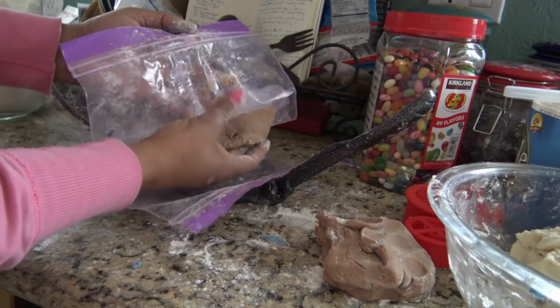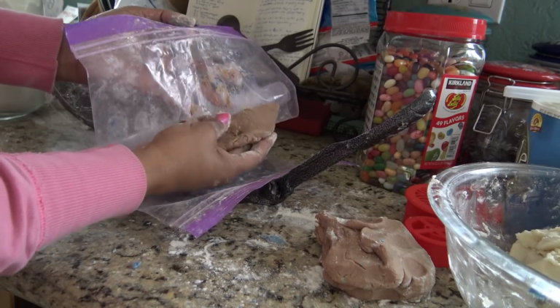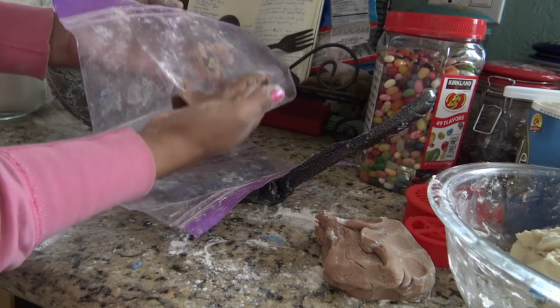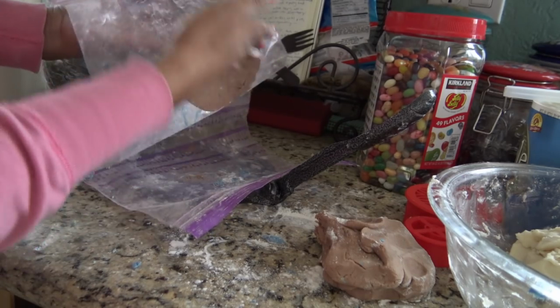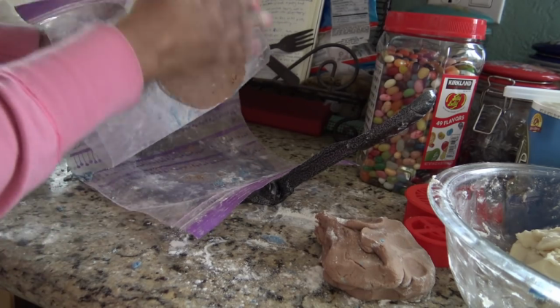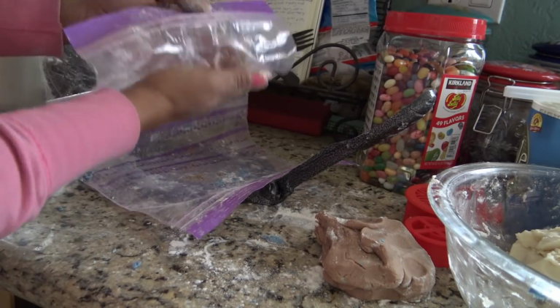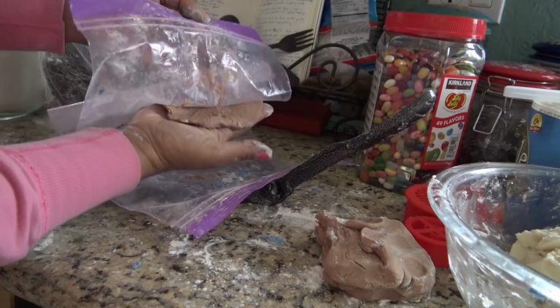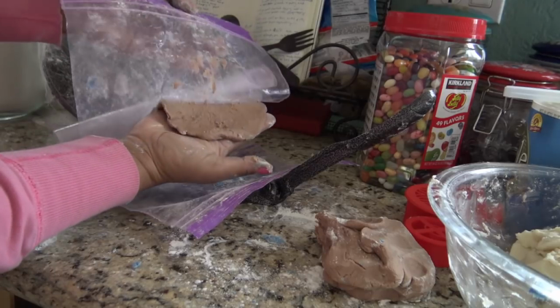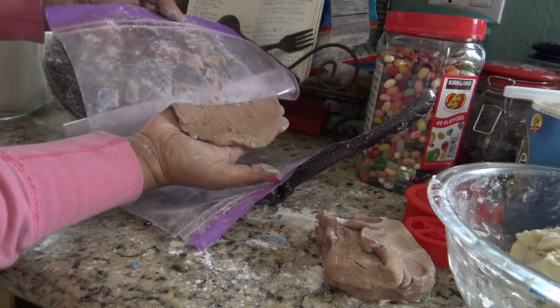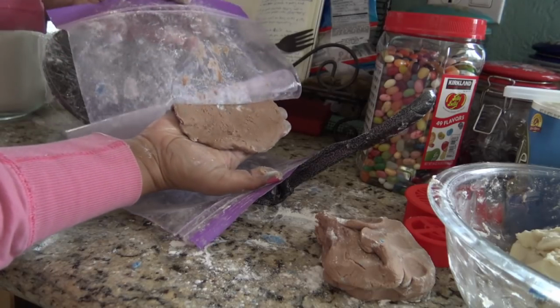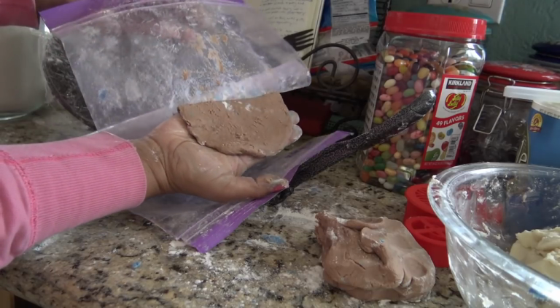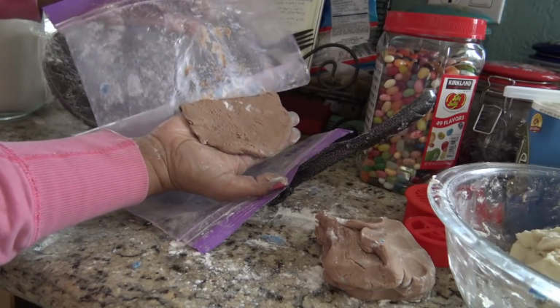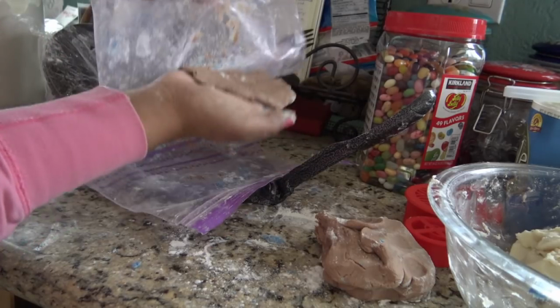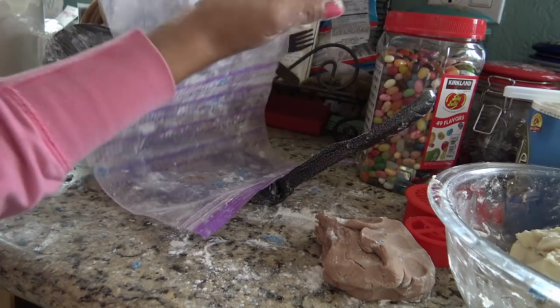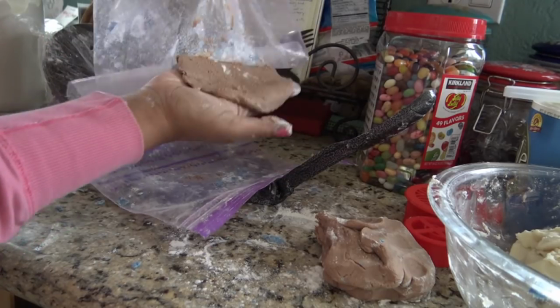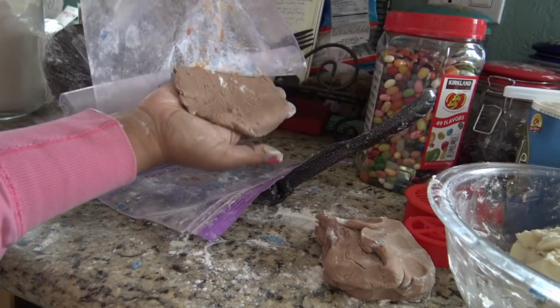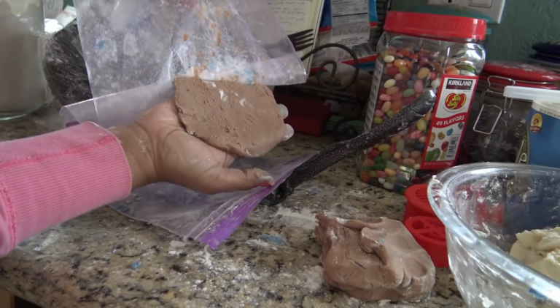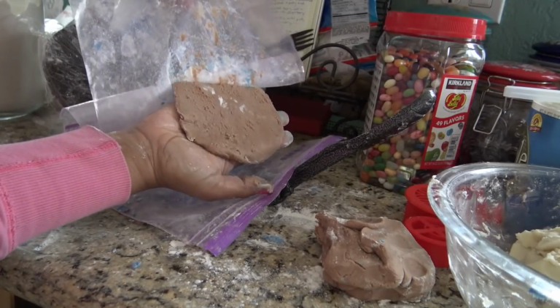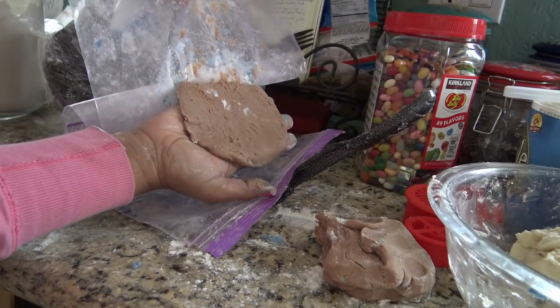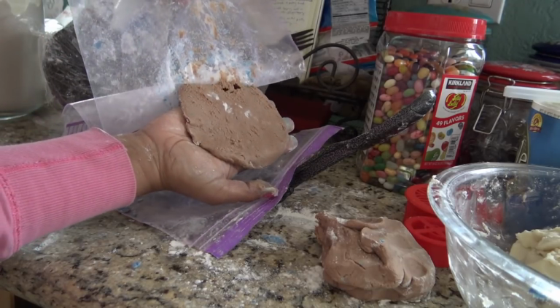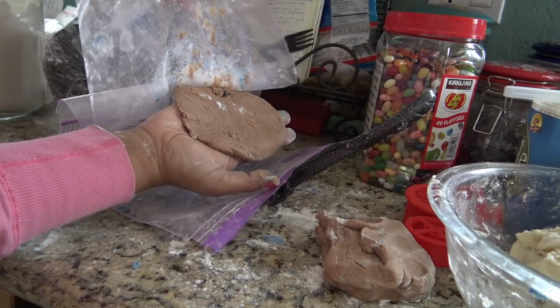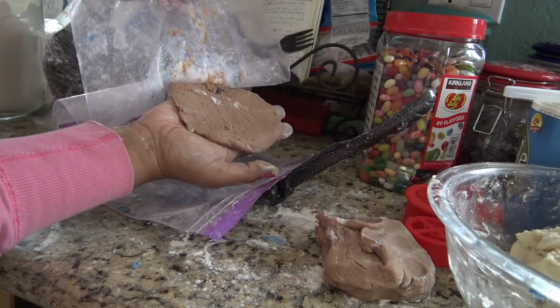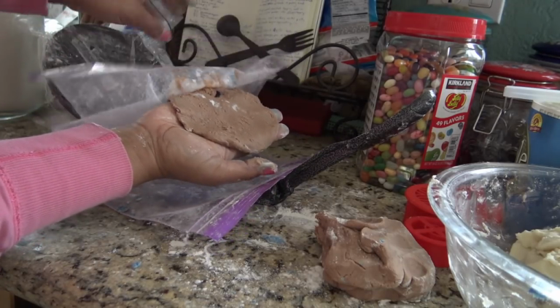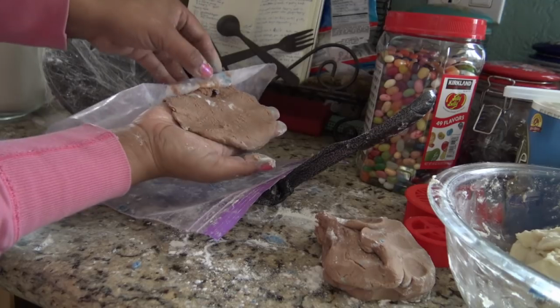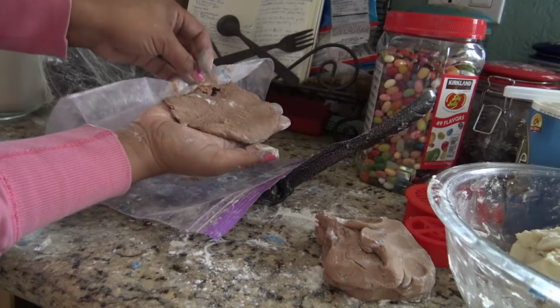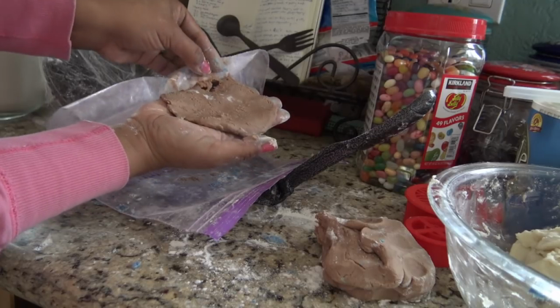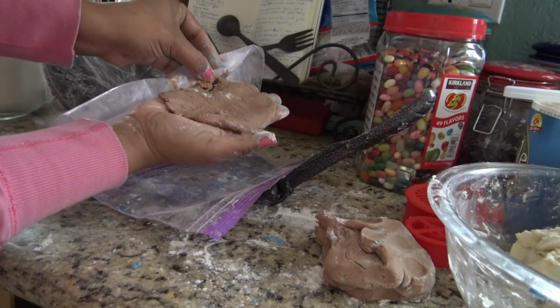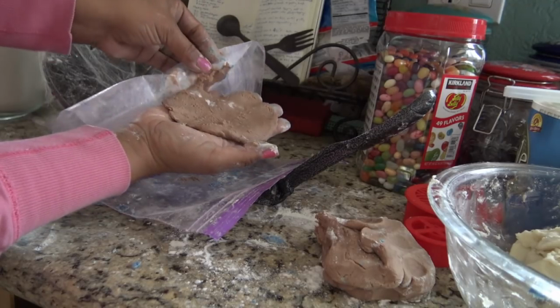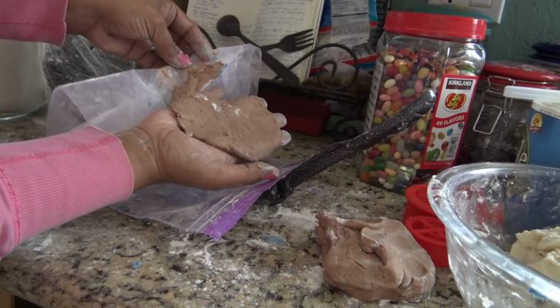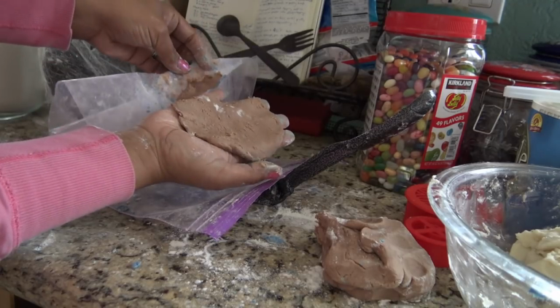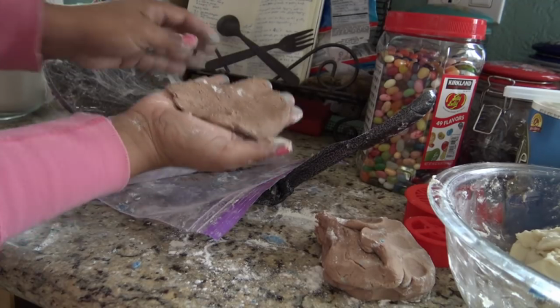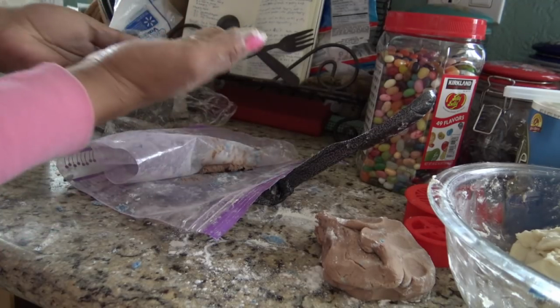And then I slap this right on top of my bread. Now you can see it's already wanting to stick — it's such a pain. But again, I'm not a professional. I've only done this a few times. Oh, there goes that piece — I might have to come back and get that.